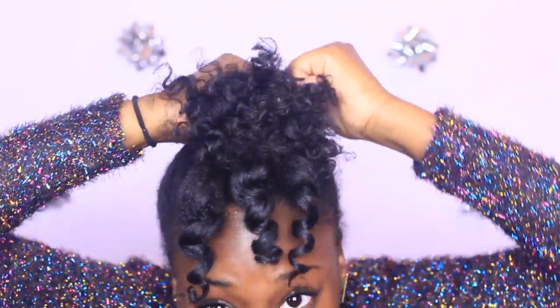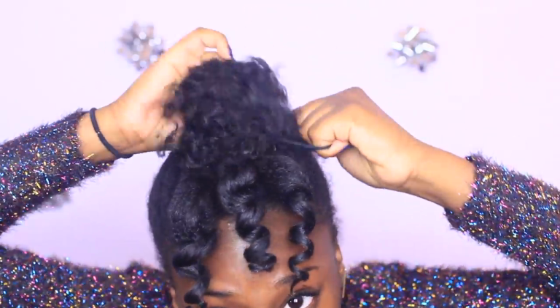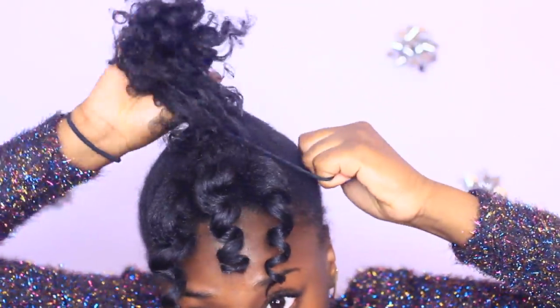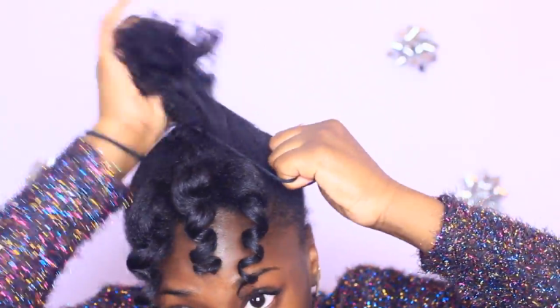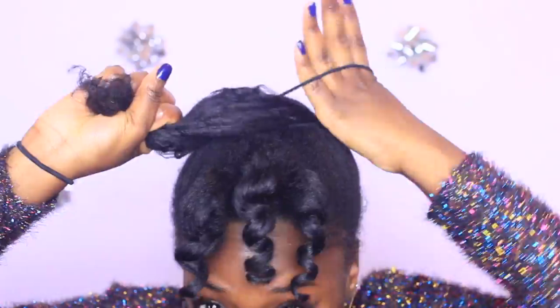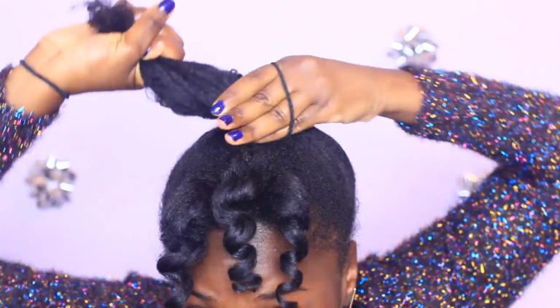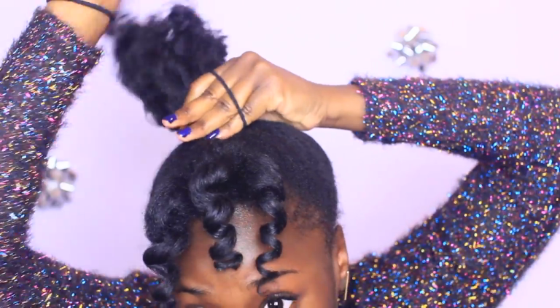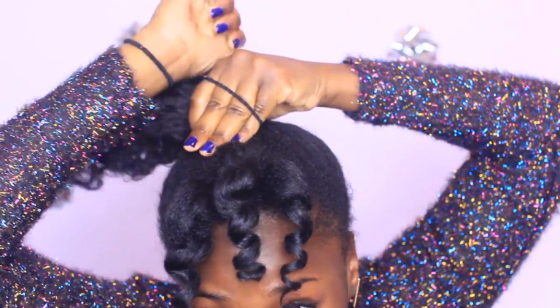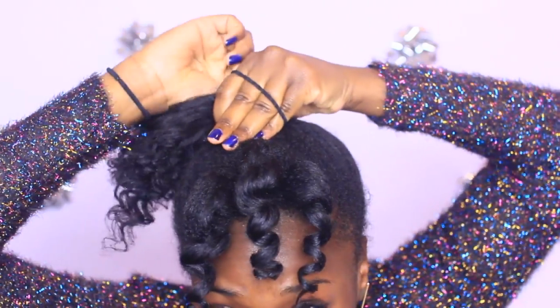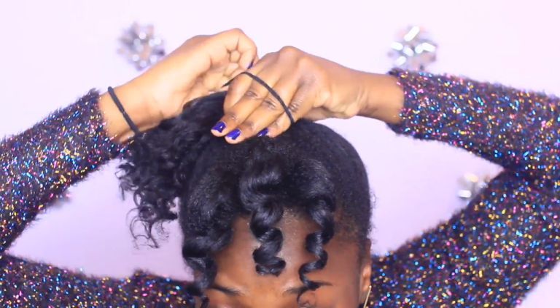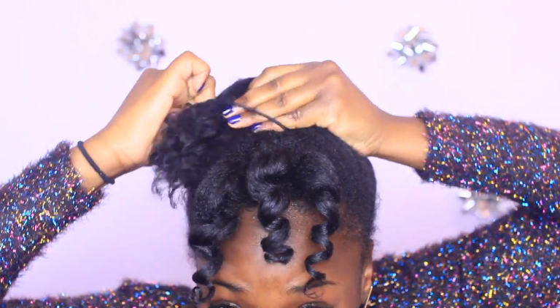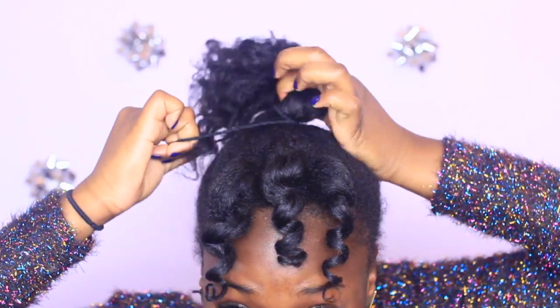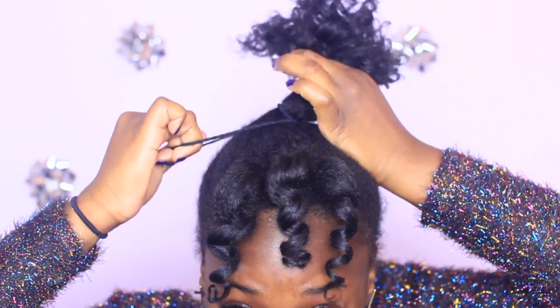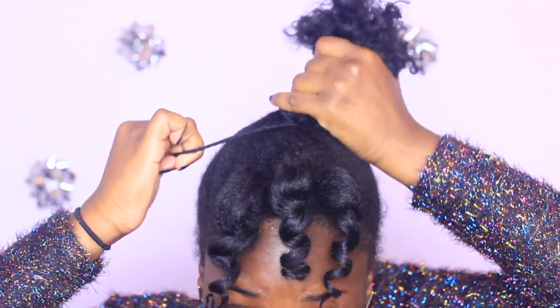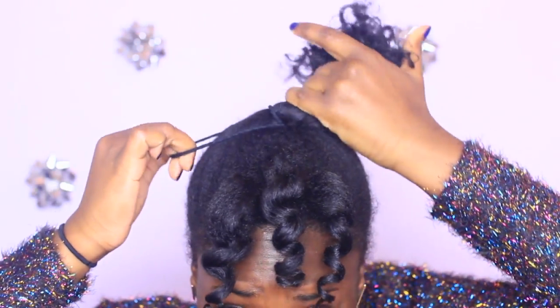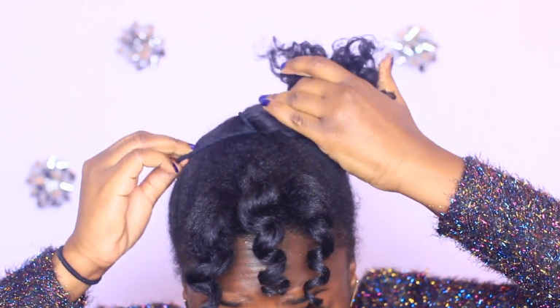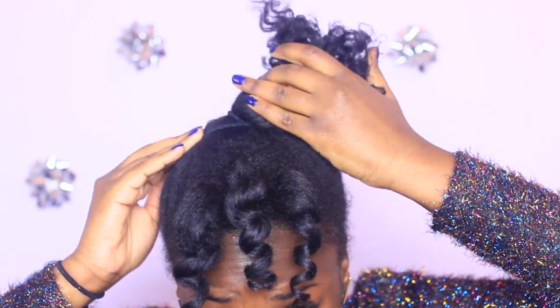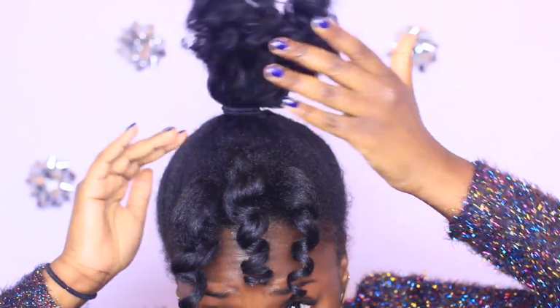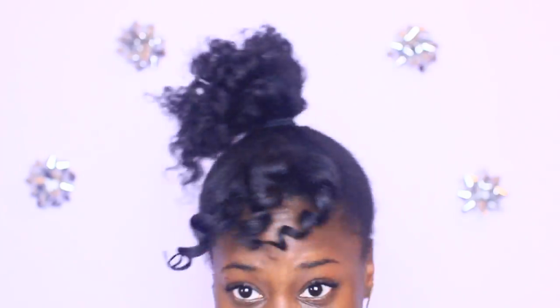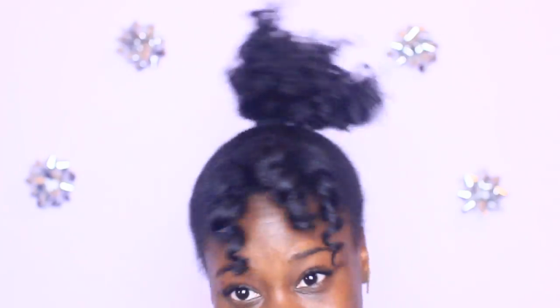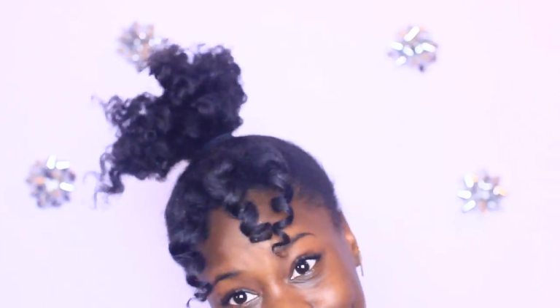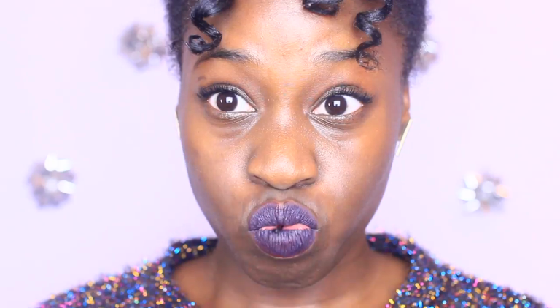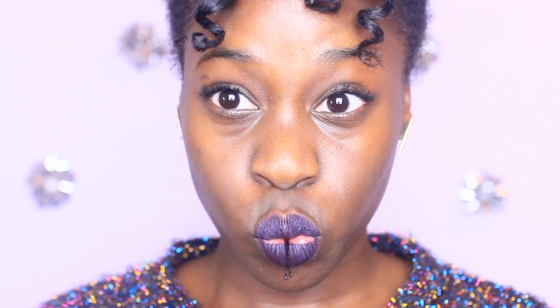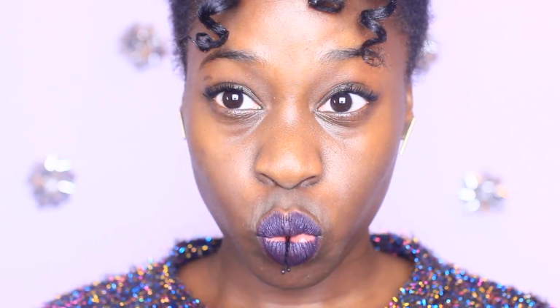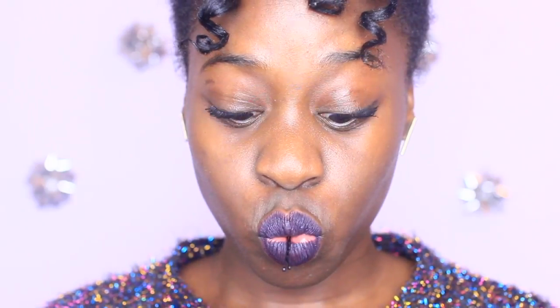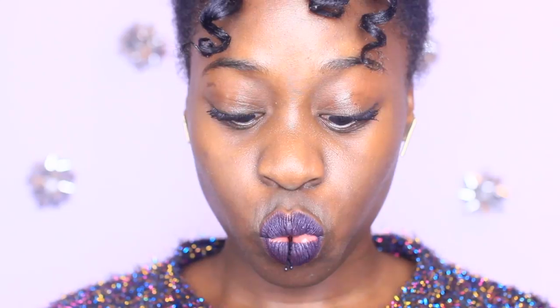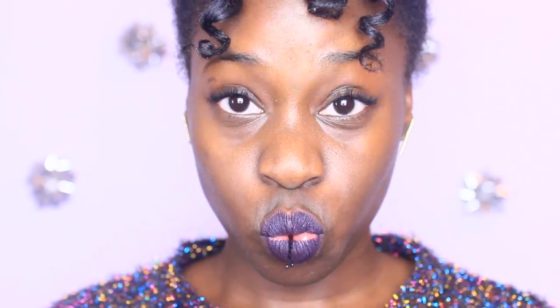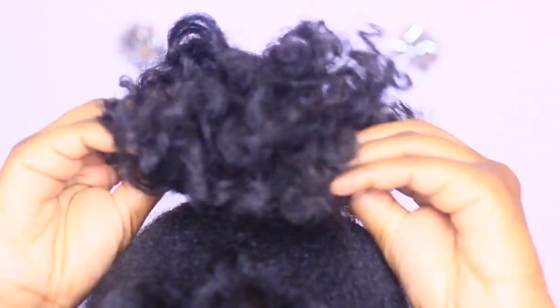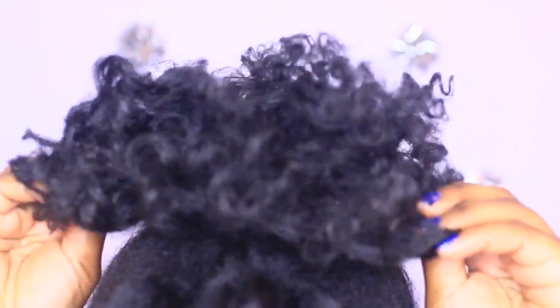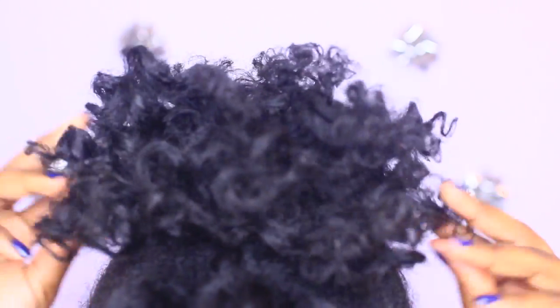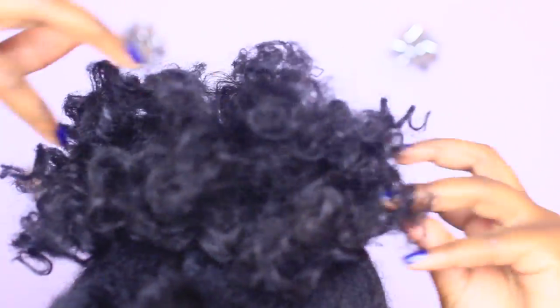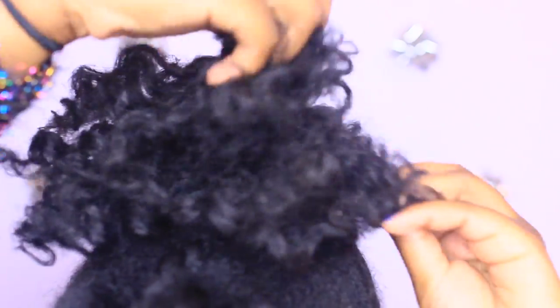Securing it with the hair tie, looping it about two times over, creating the dopest ponytail ever. Next, grab some pins and fluff your hair out a little bit.